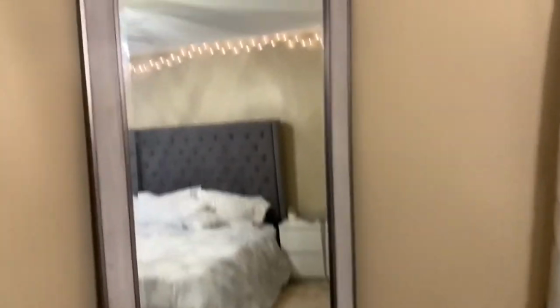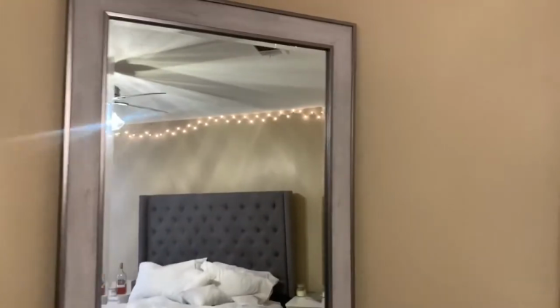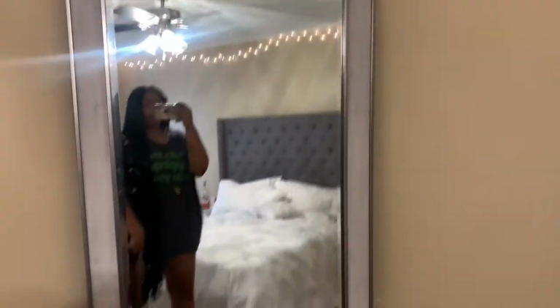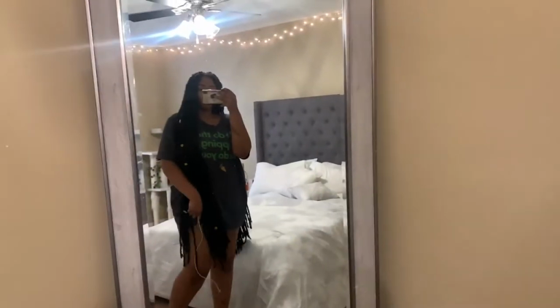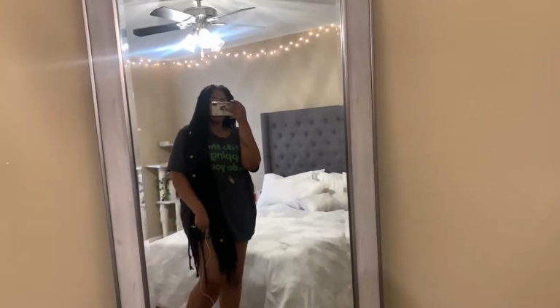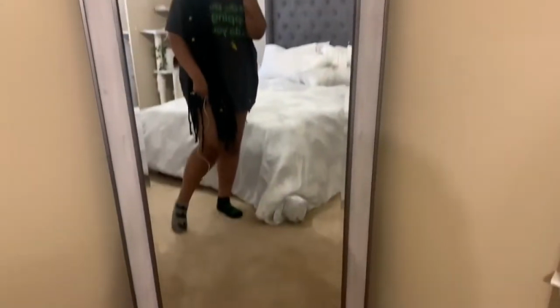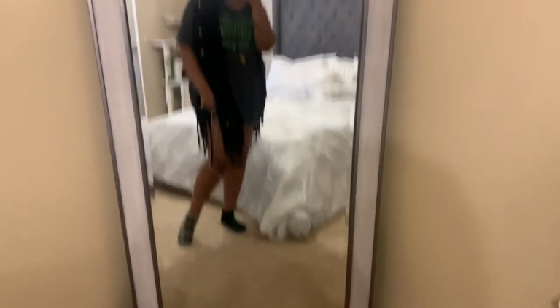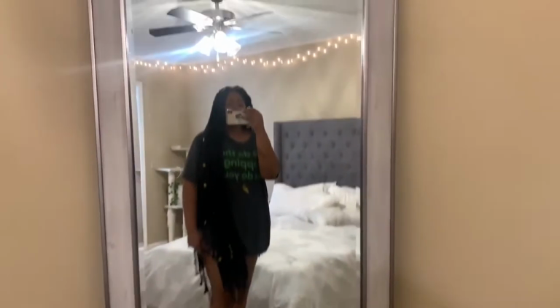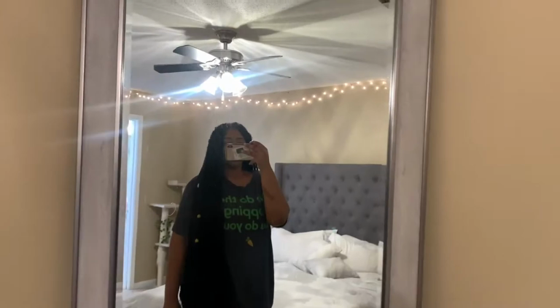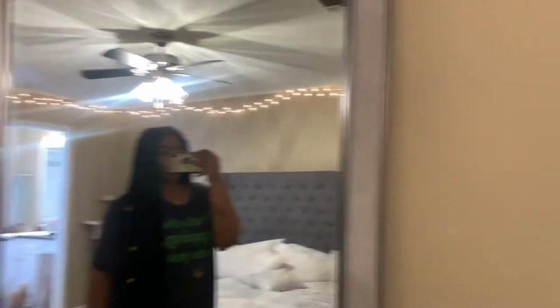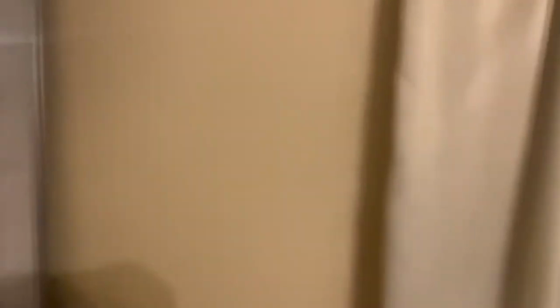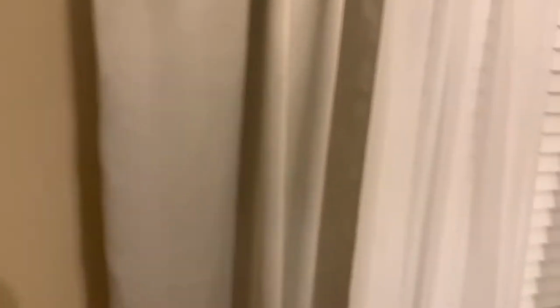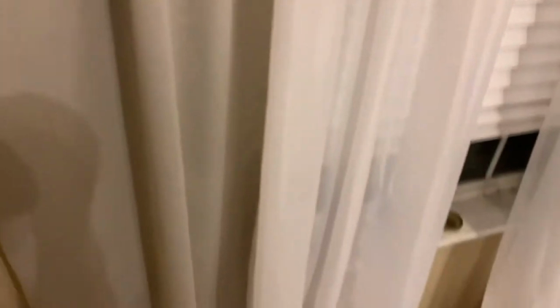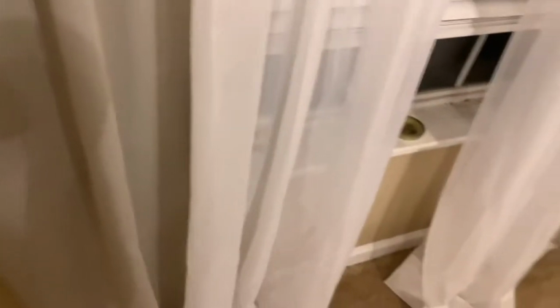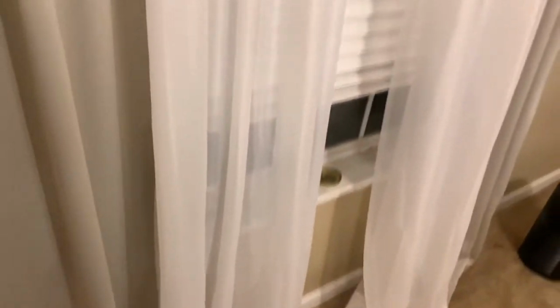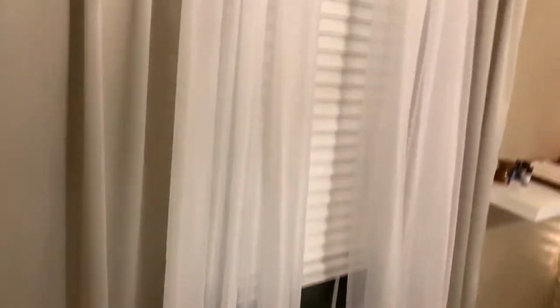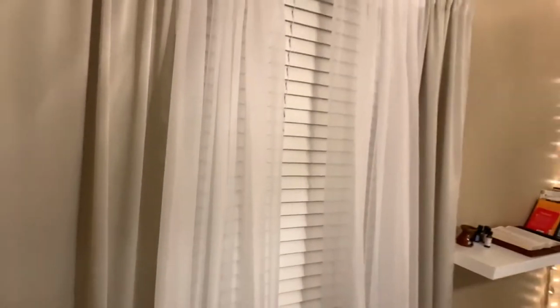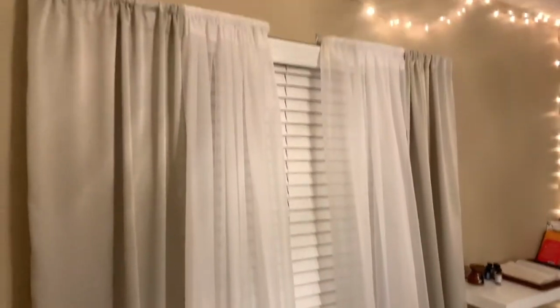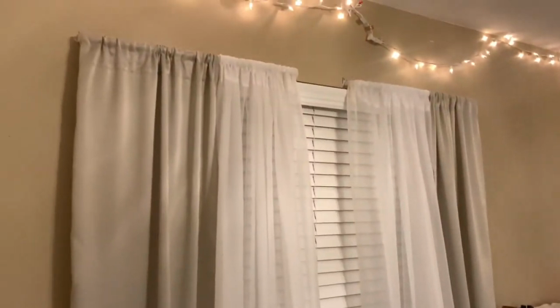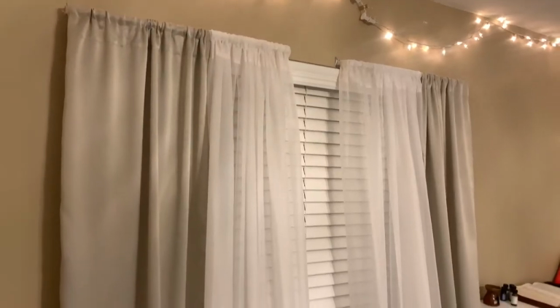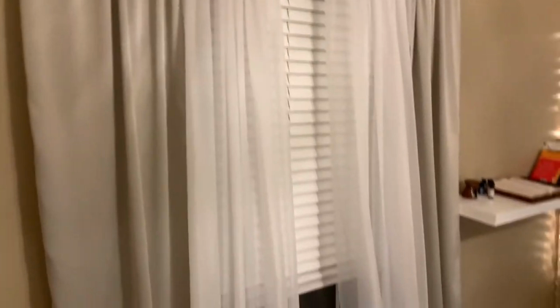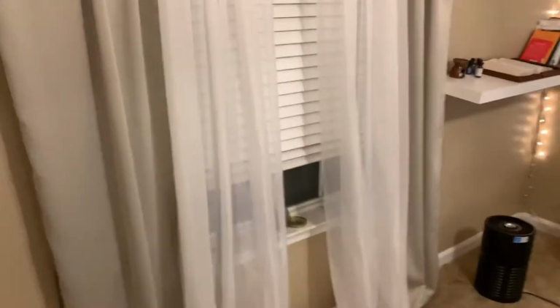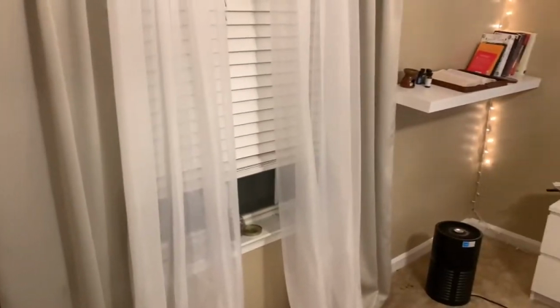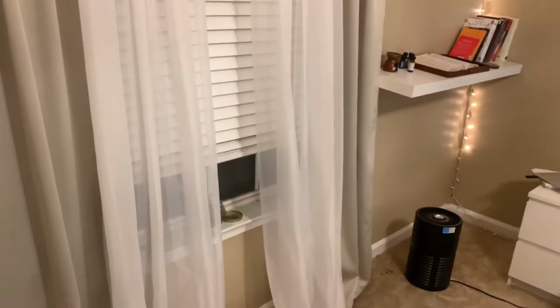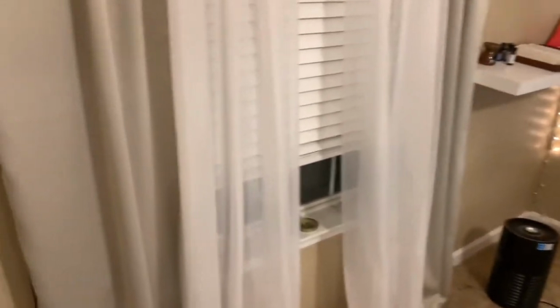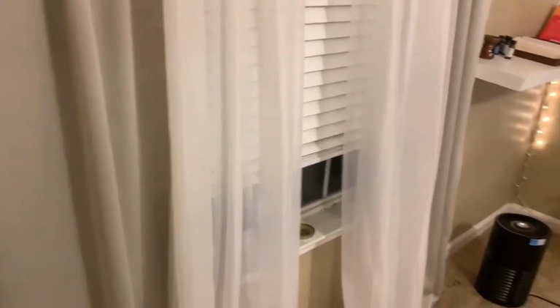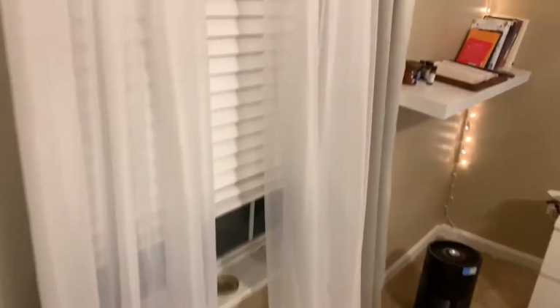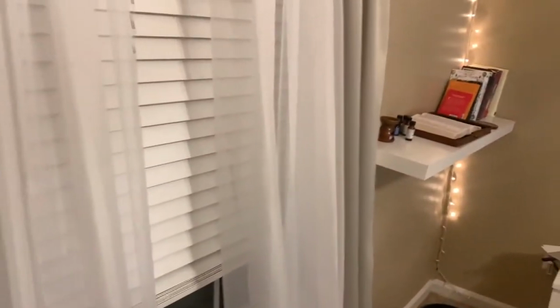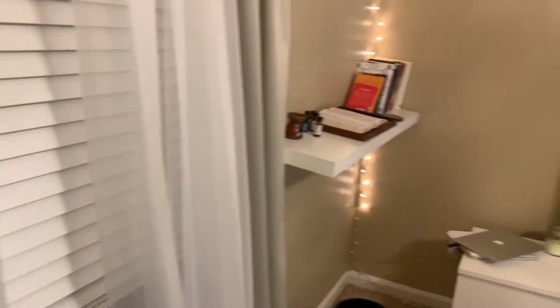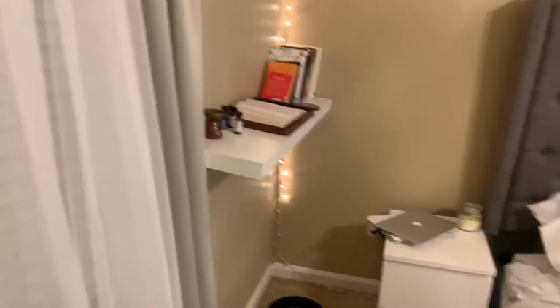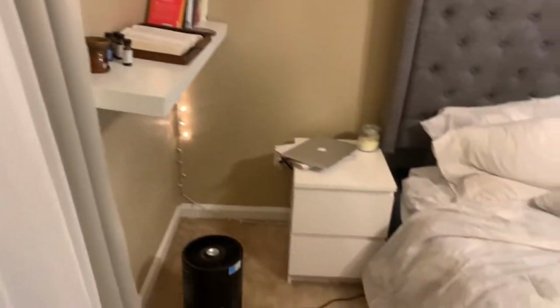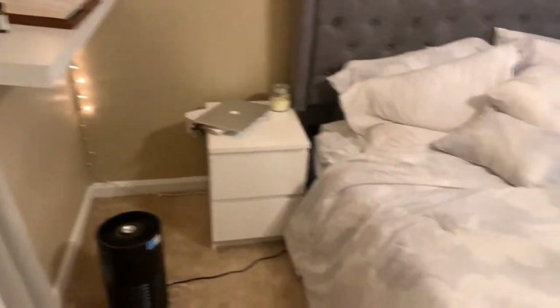This is one of my full body mirrors — I absolutely love it. I got it for 60 bucks at Ross. And I have some nice curtains. One thing I want to say: adding curtains to your room adds a different dimension. It really adds a new dimension to your room.